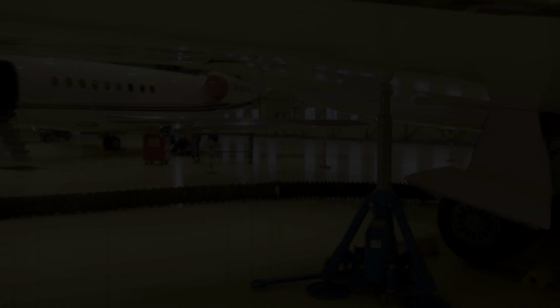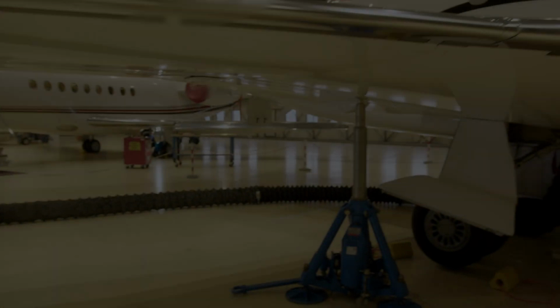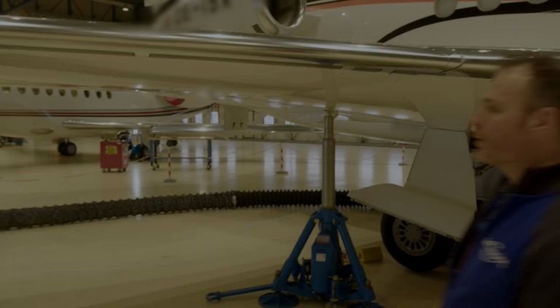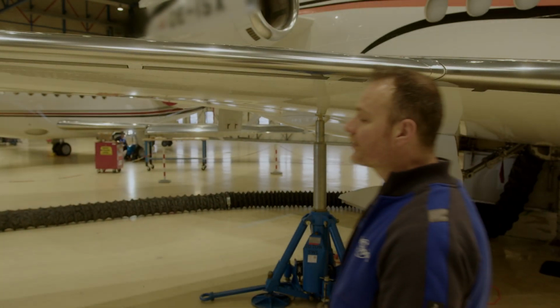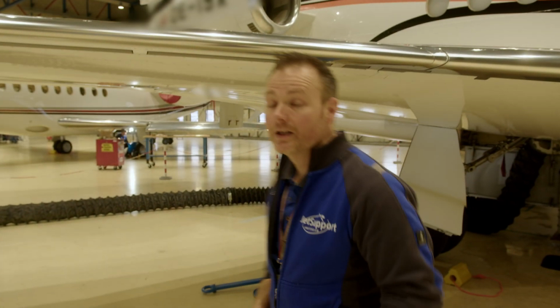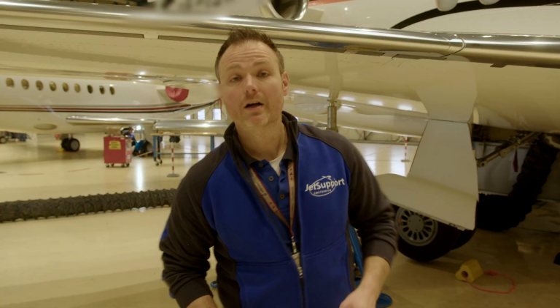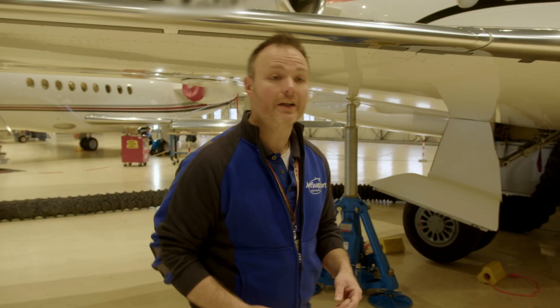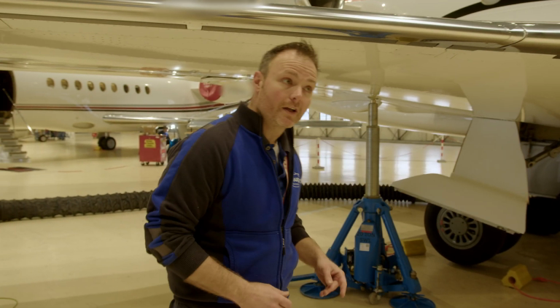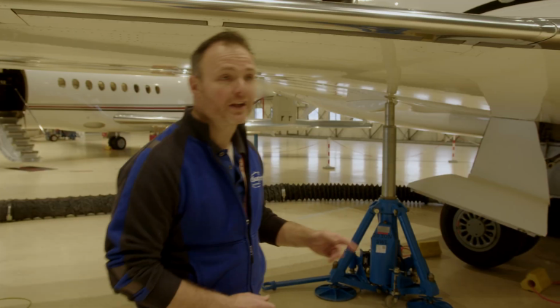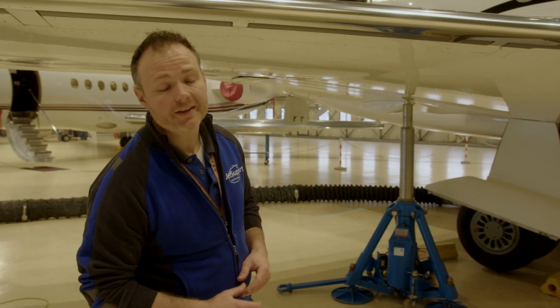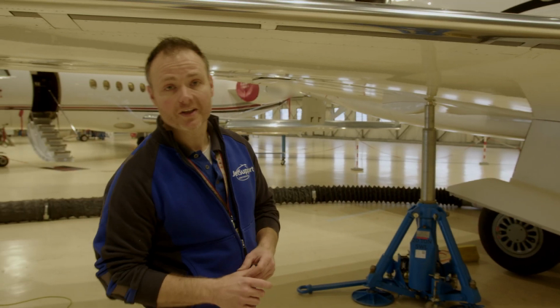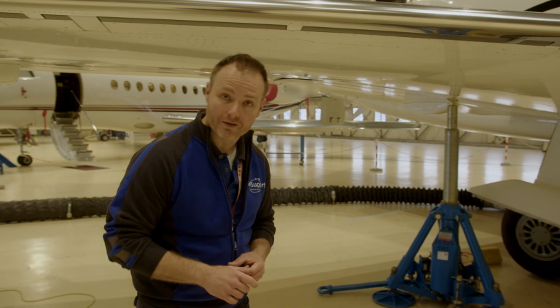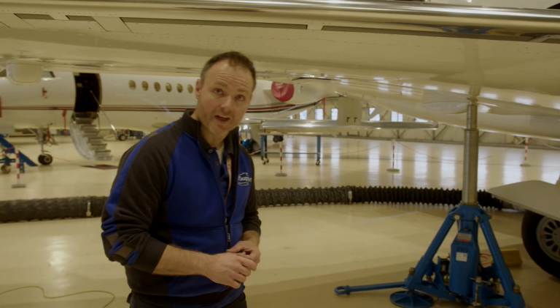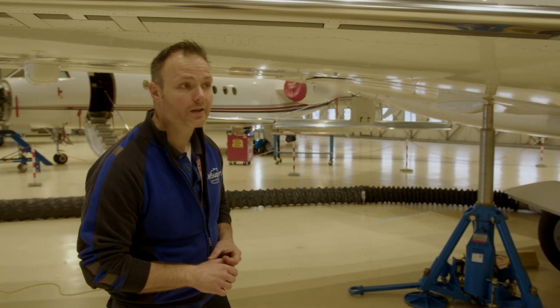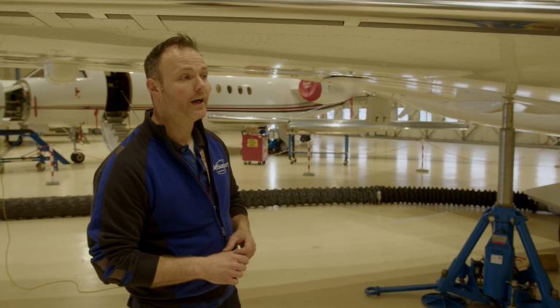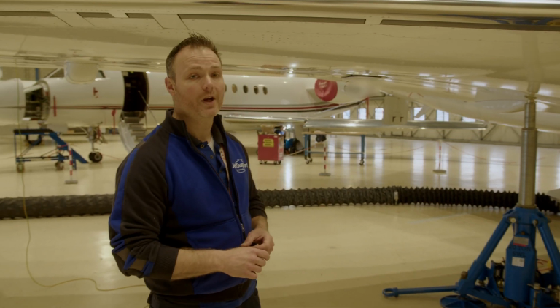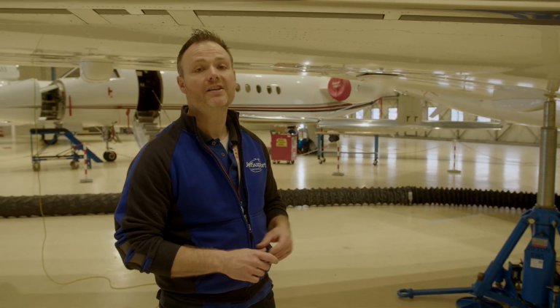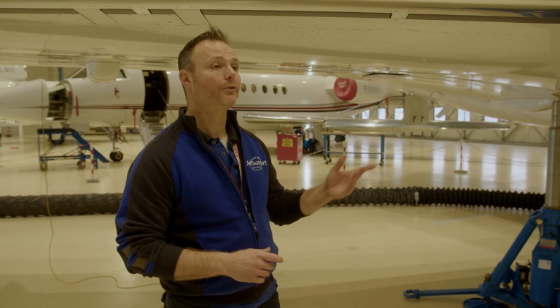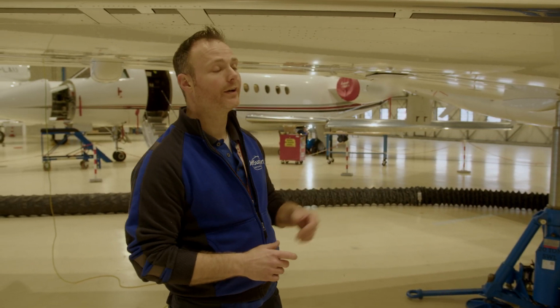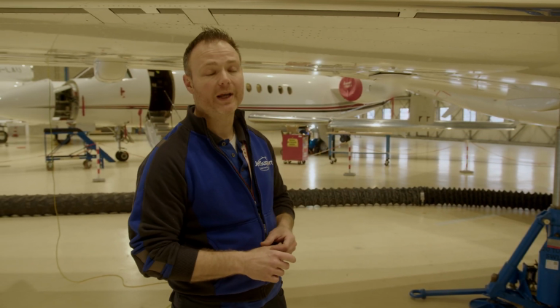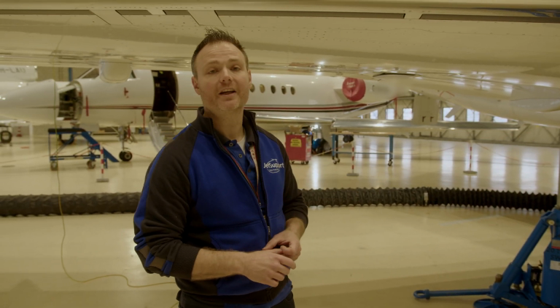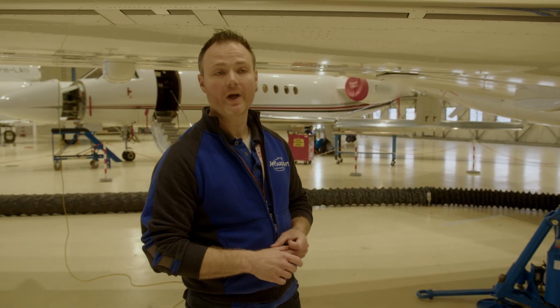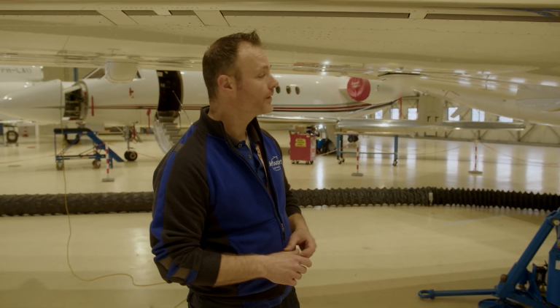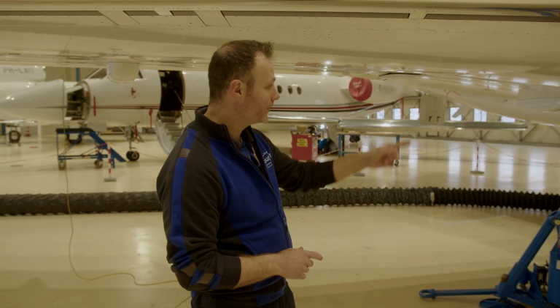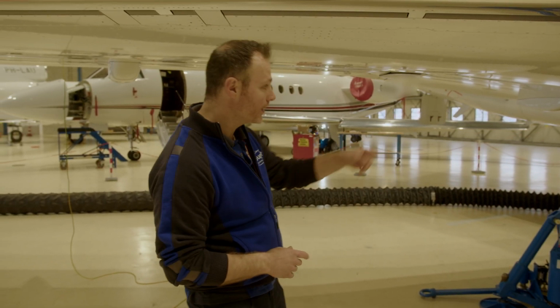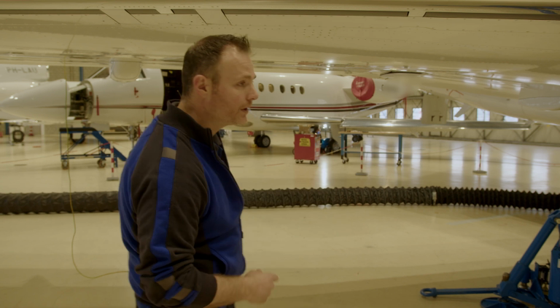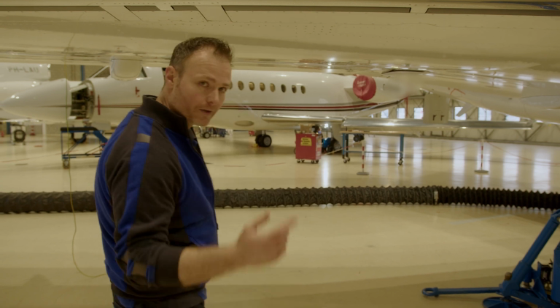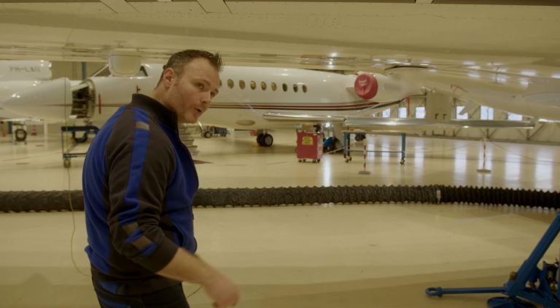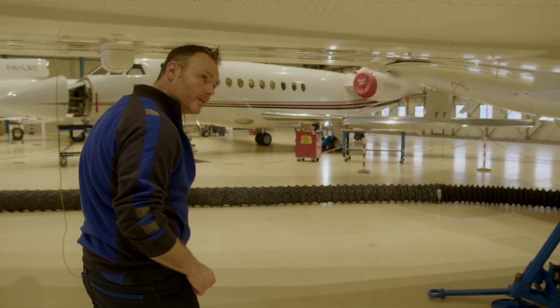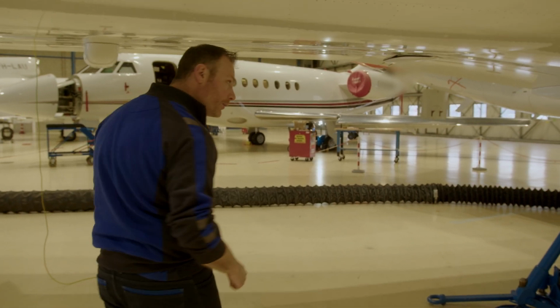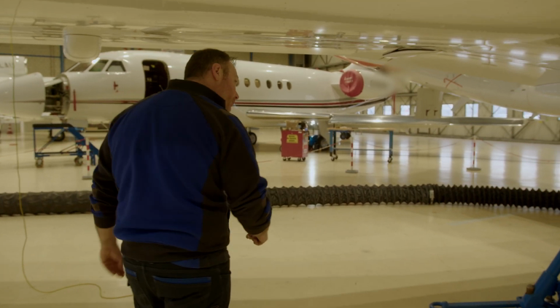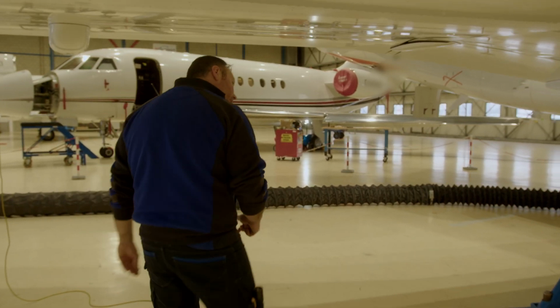The tanks we are working on today are the left- and the right-hand center feeder tanks, which can be accessed through the main landing gear wheel wells. You can see that over here — I'll show you where we opened the panels.